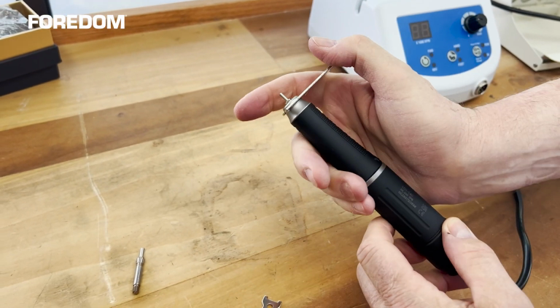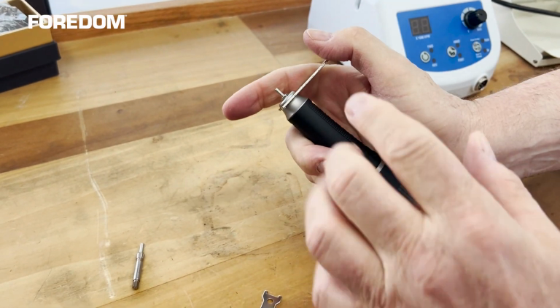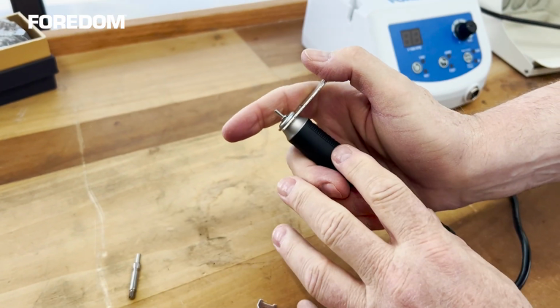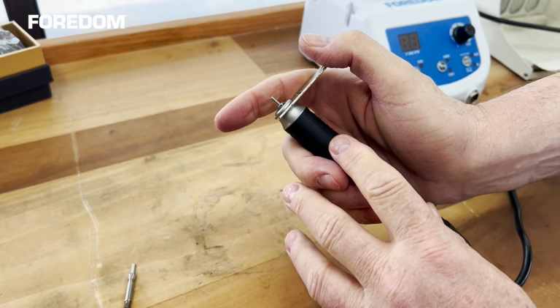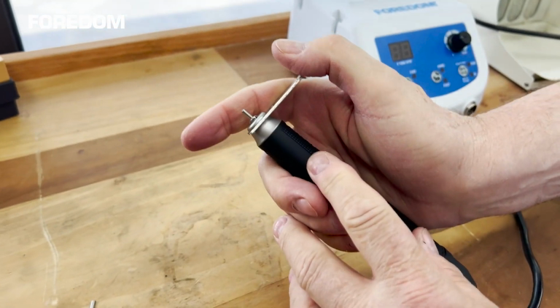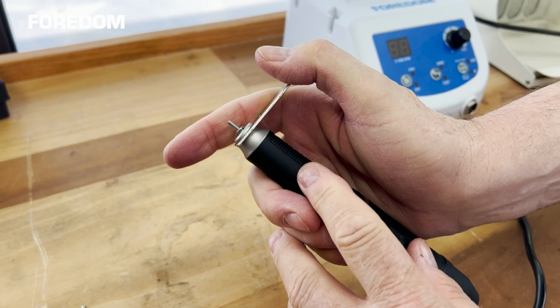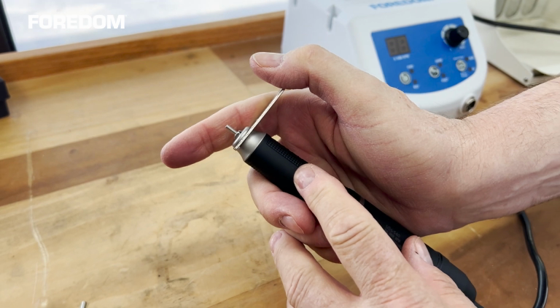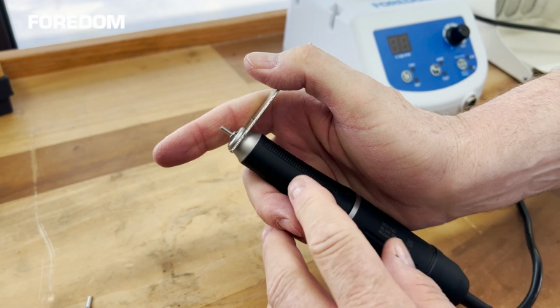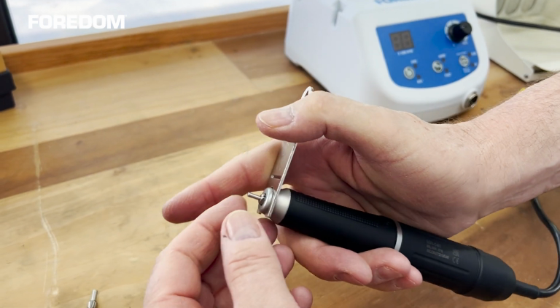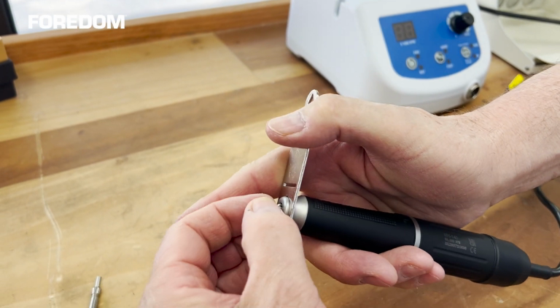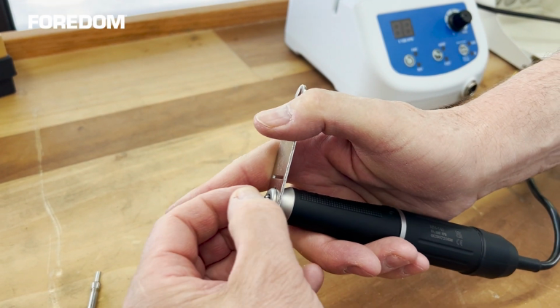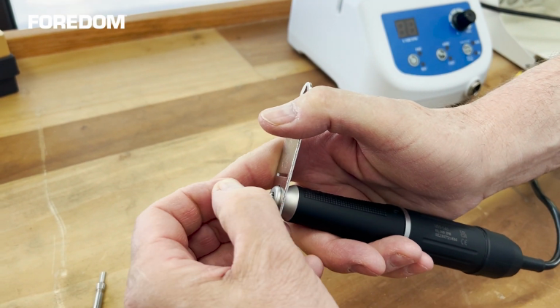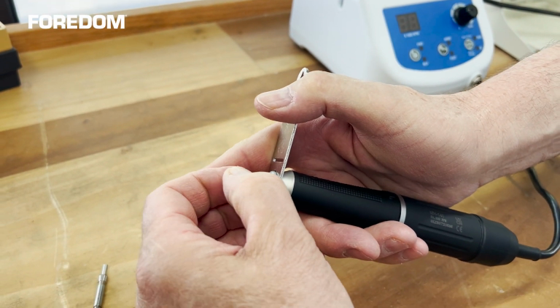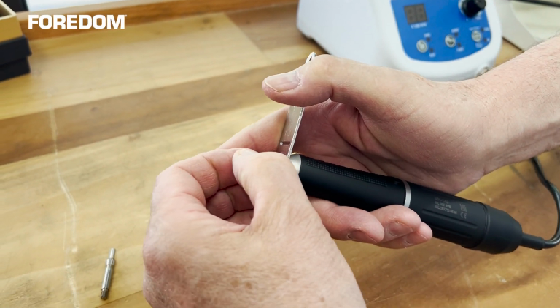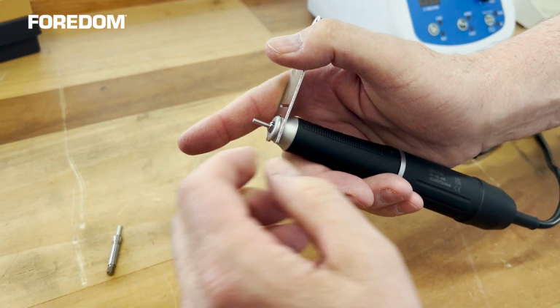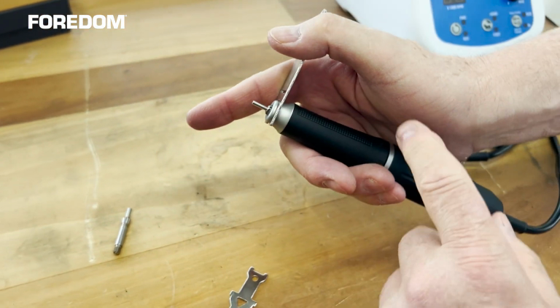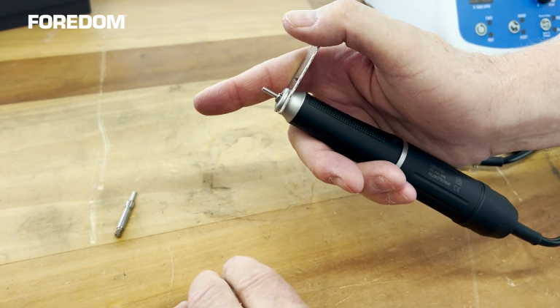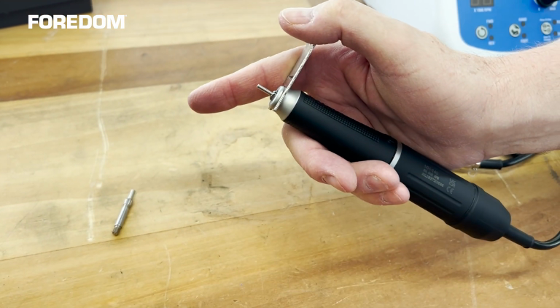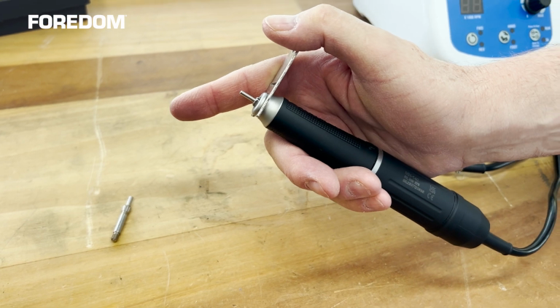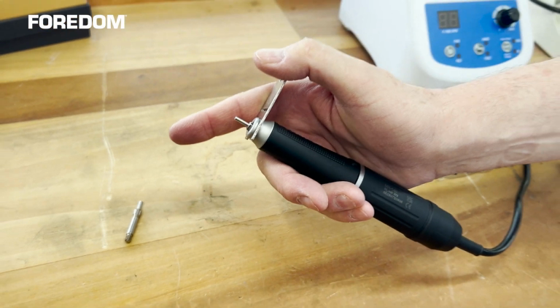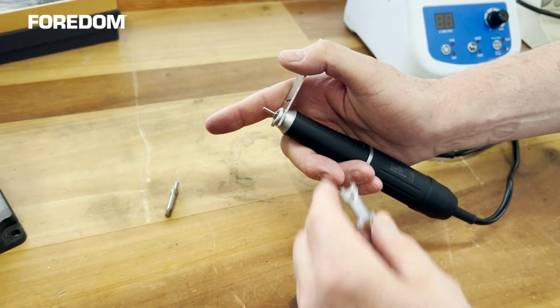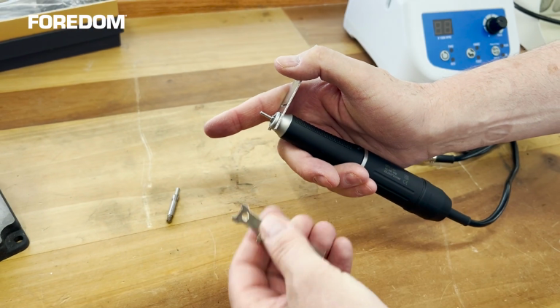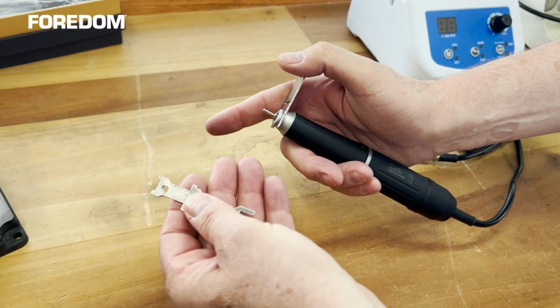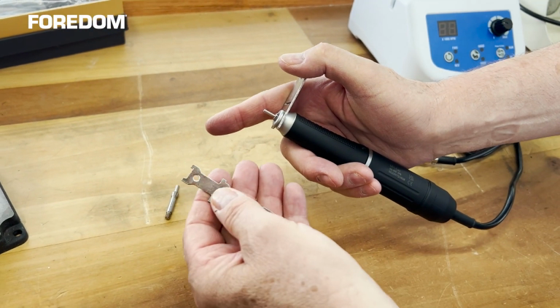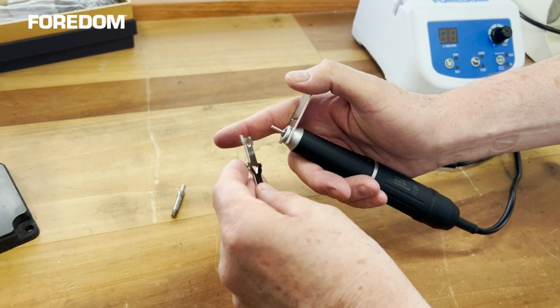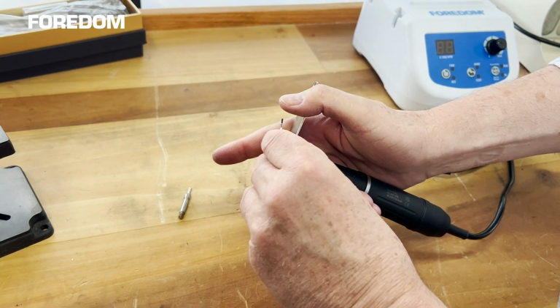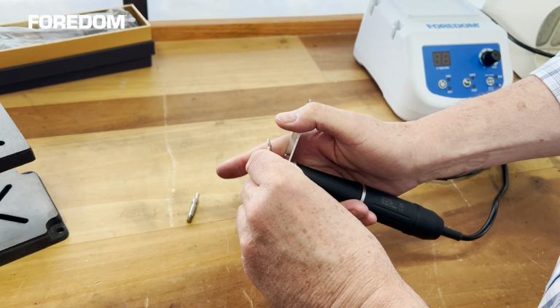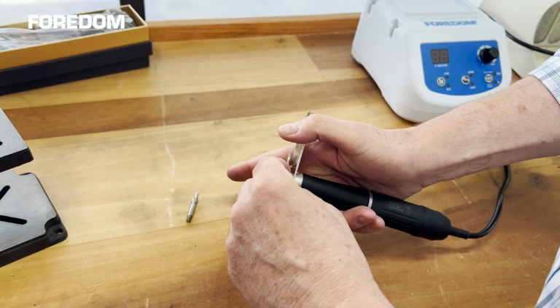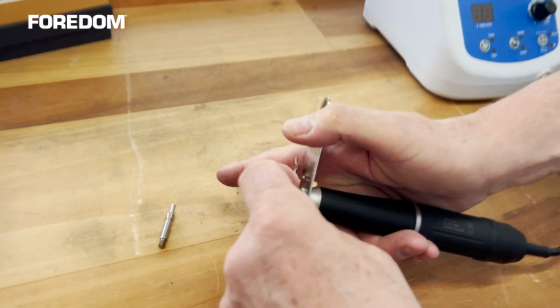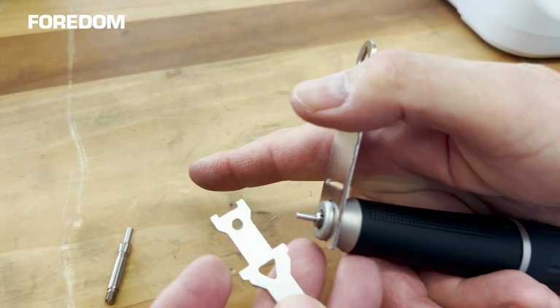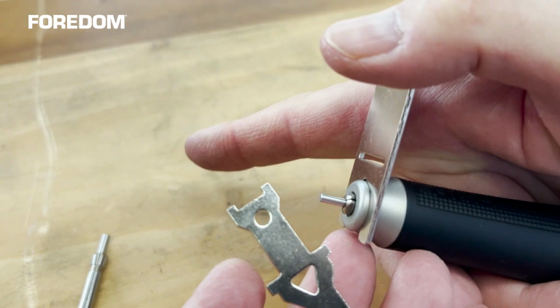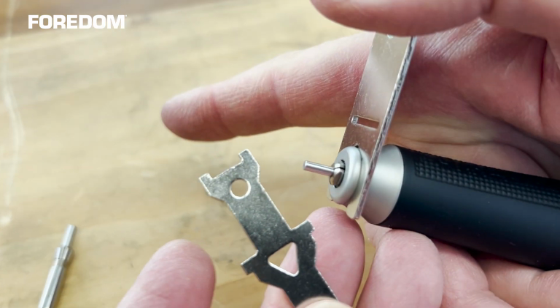I turned it to release, so now you can pull the burr out, but the spindle is locked. That also pops up the collet for me to put the triangular hole on there.